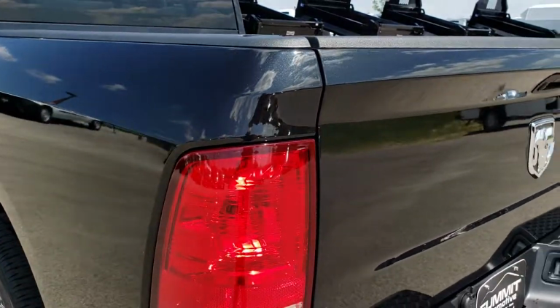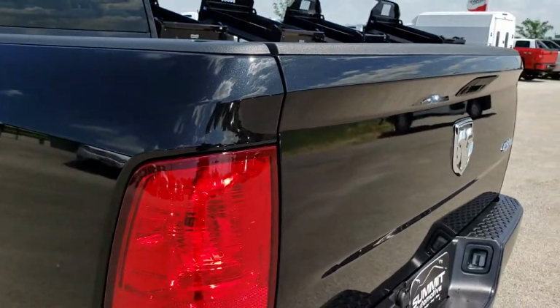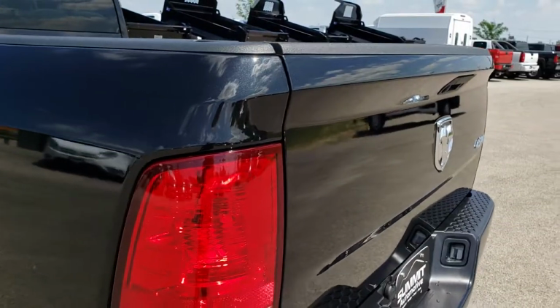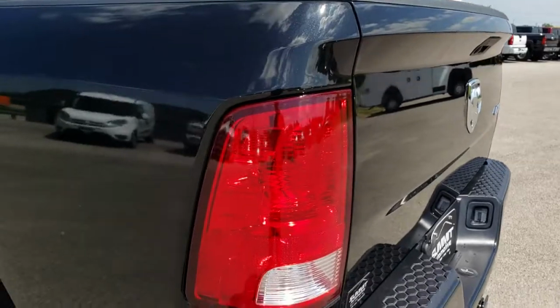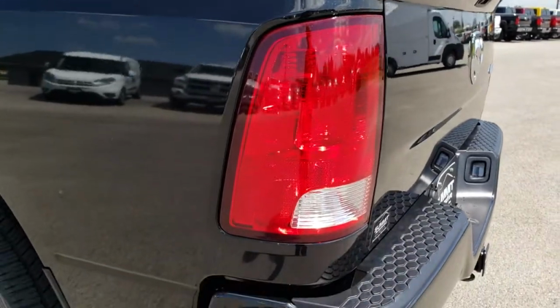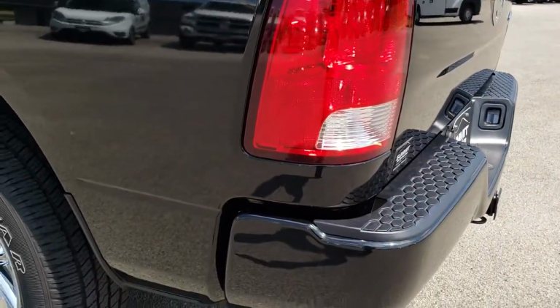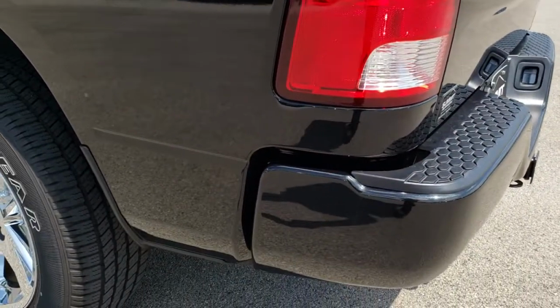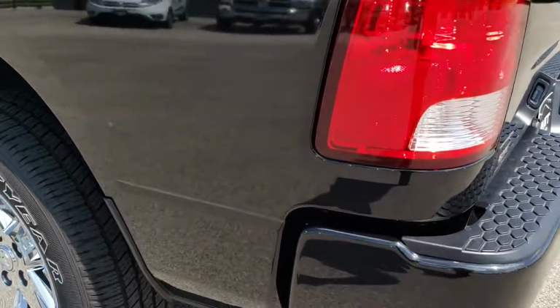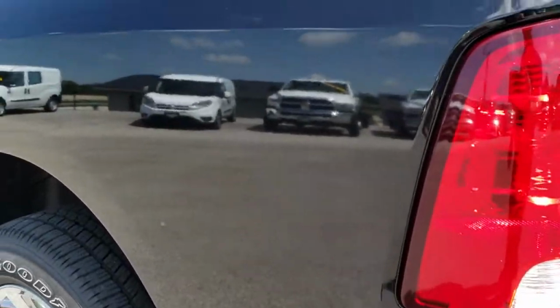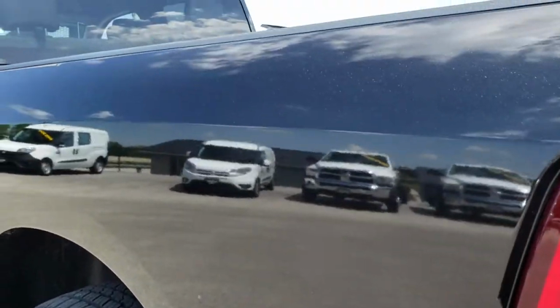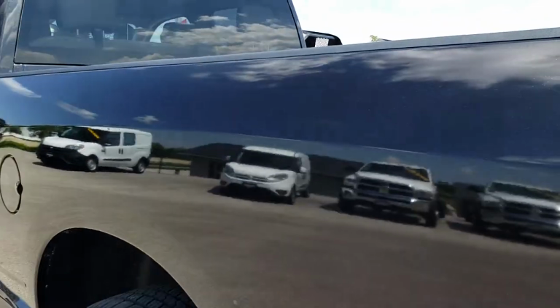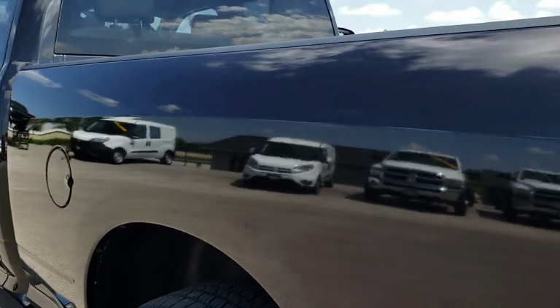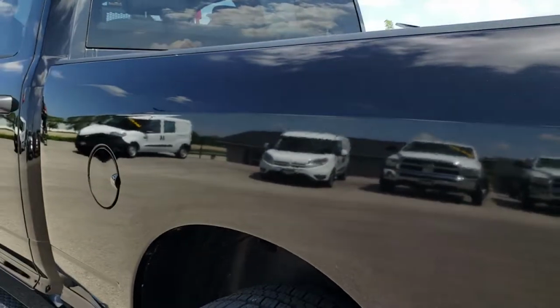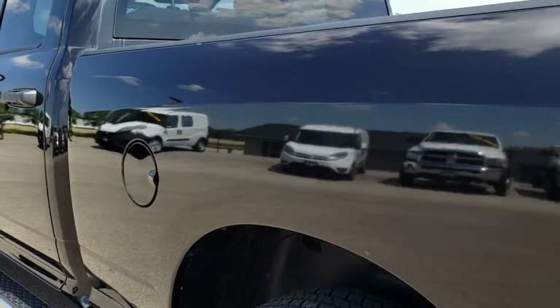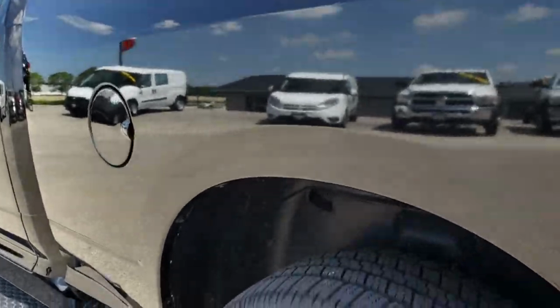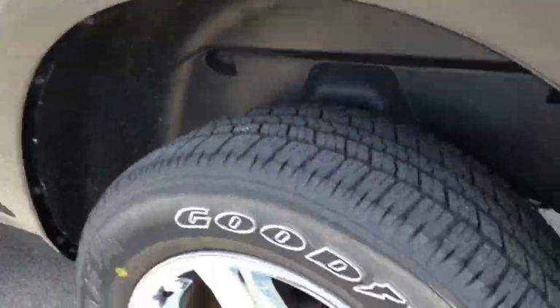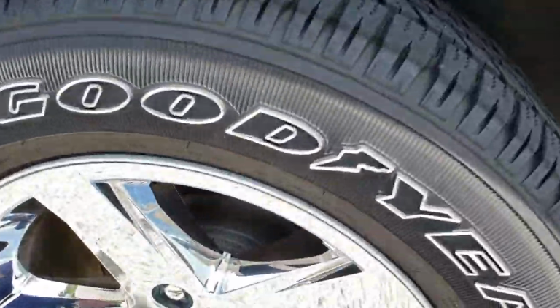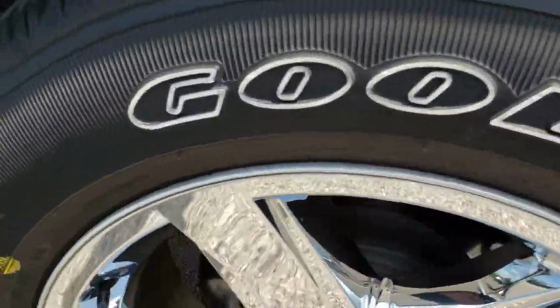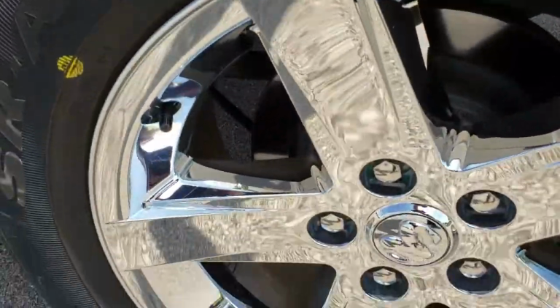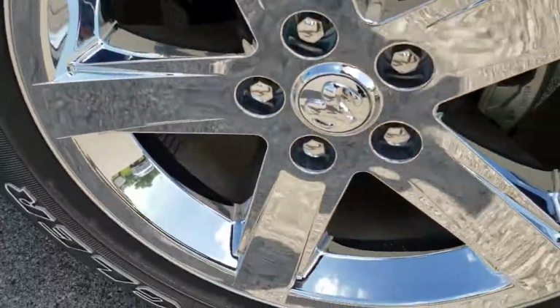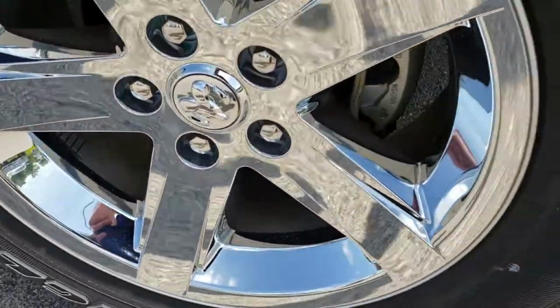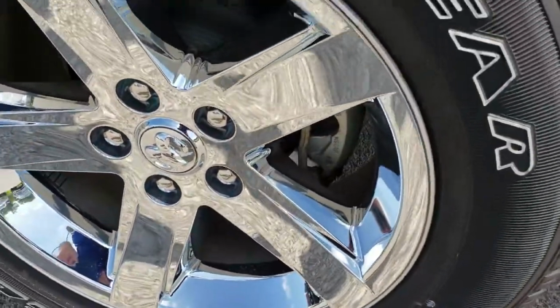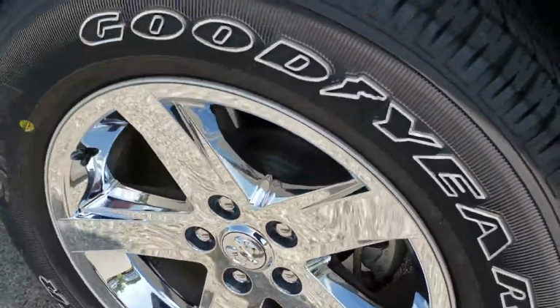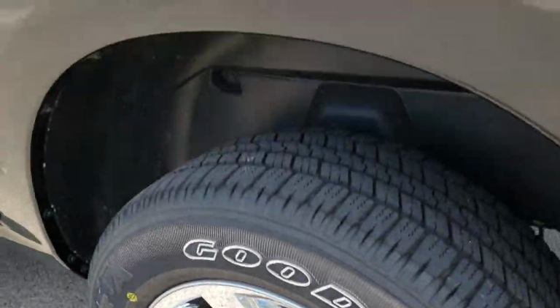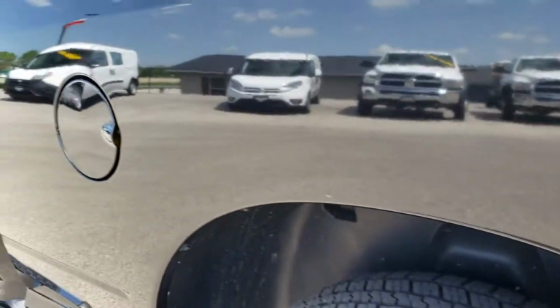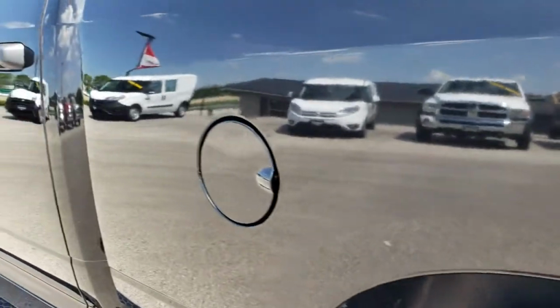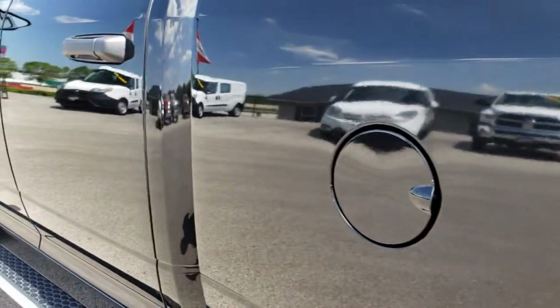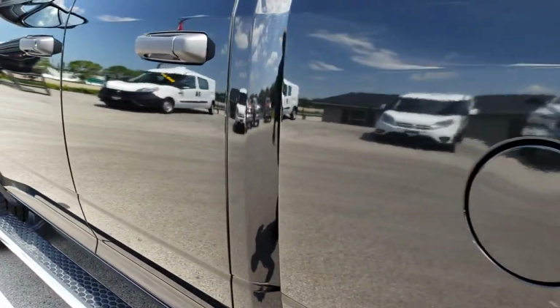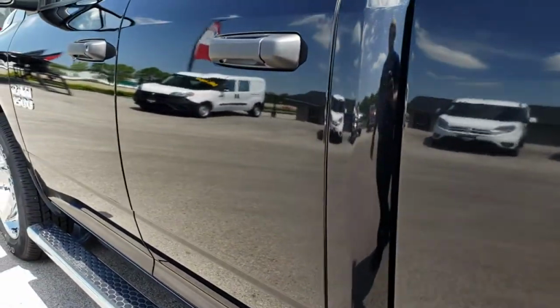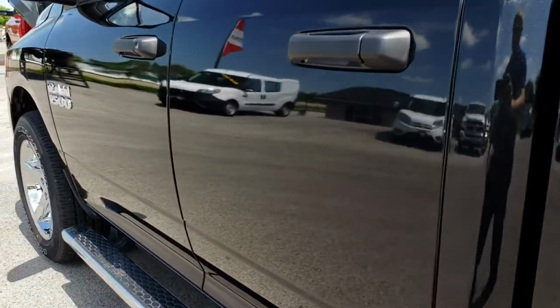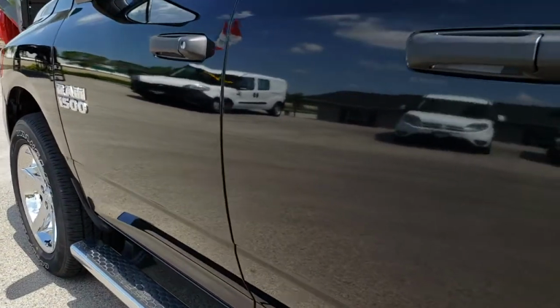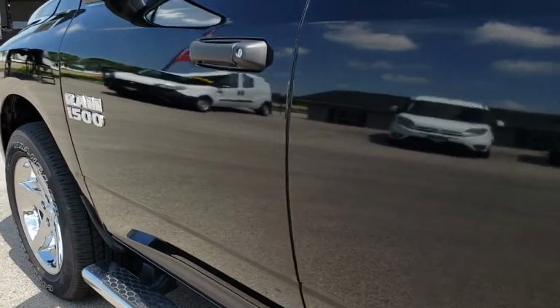The tailgate shuts nice and solidly. As we go down this side of the truck it's absolutely perfect as well — no dents or dings down this side. This back rim doesn't have any scuffs or scrapes on it, and it's very, very clean down this side of the truck.